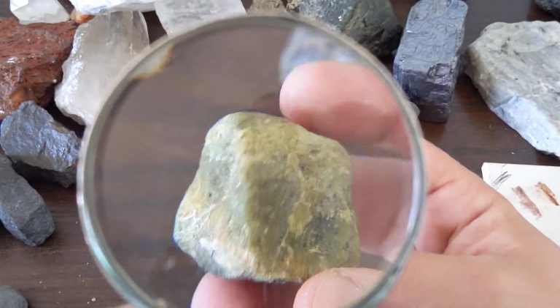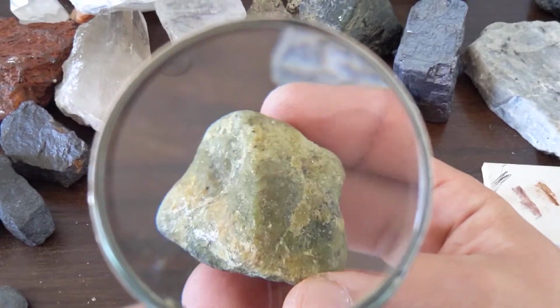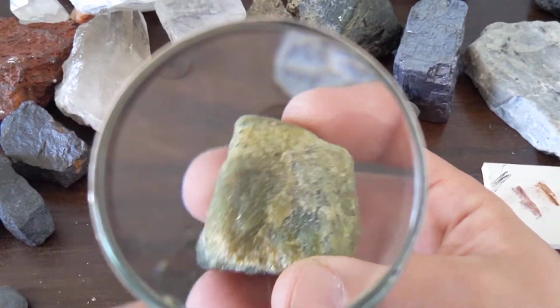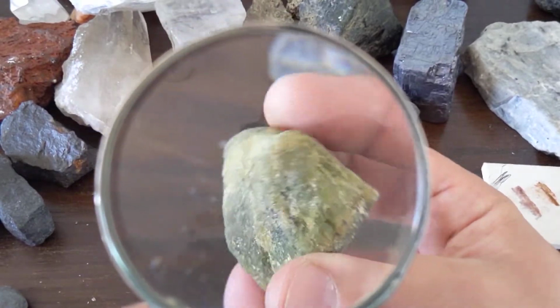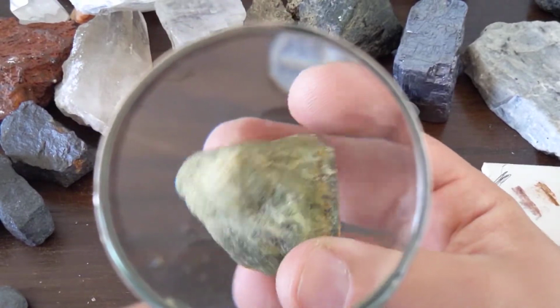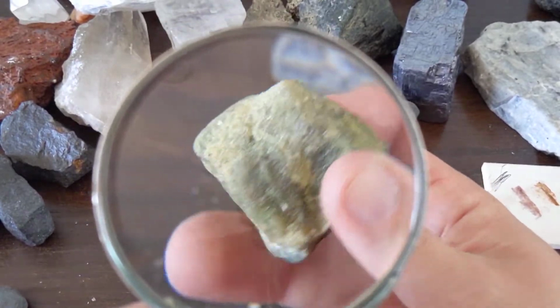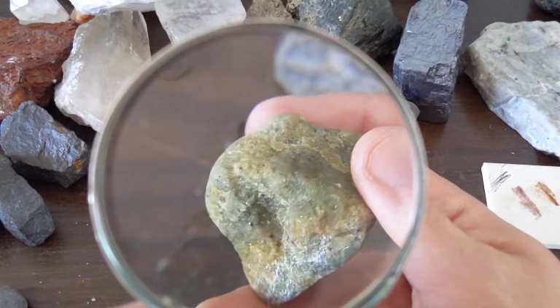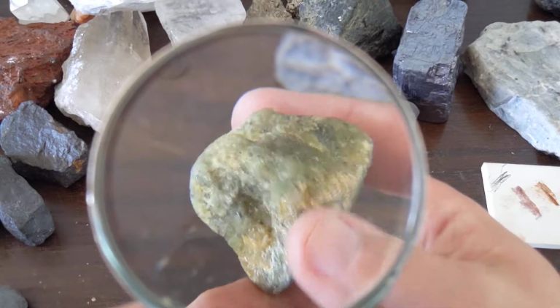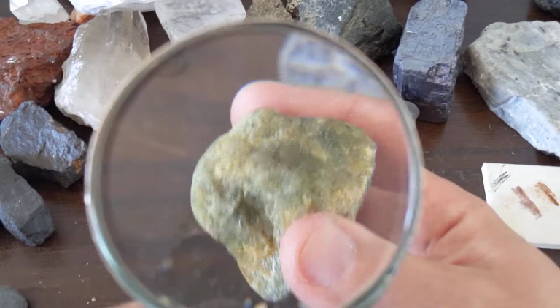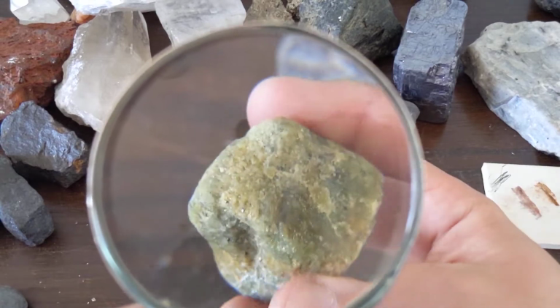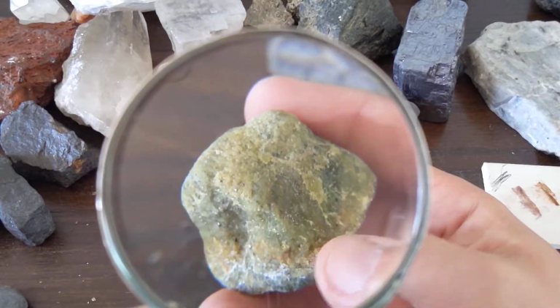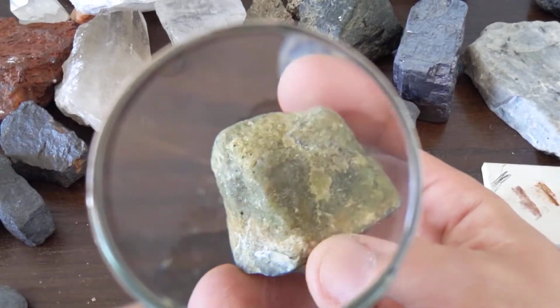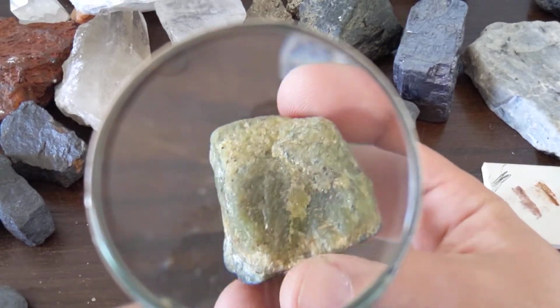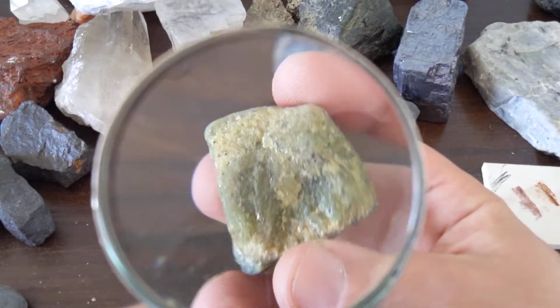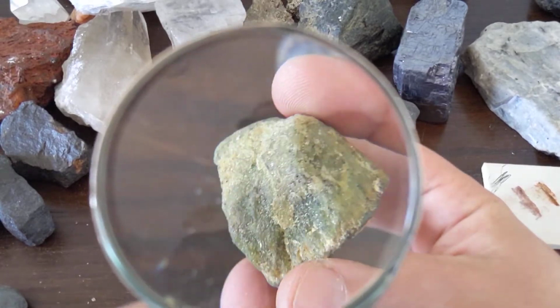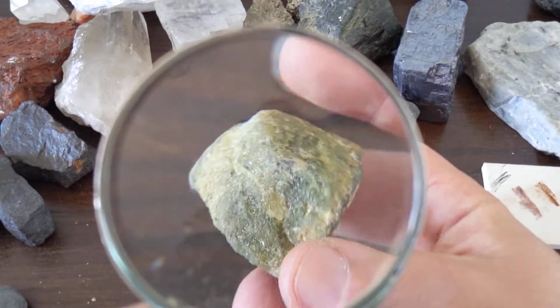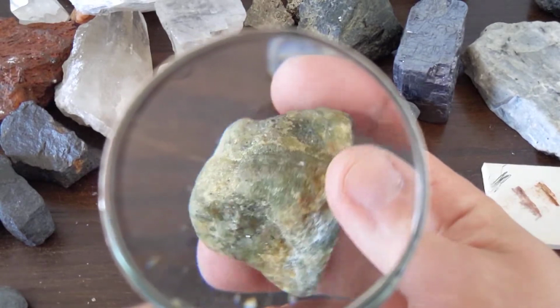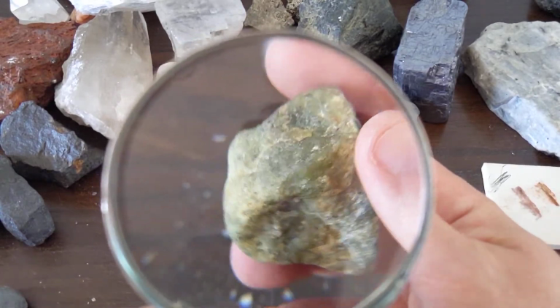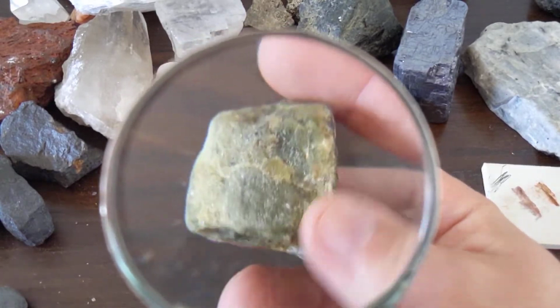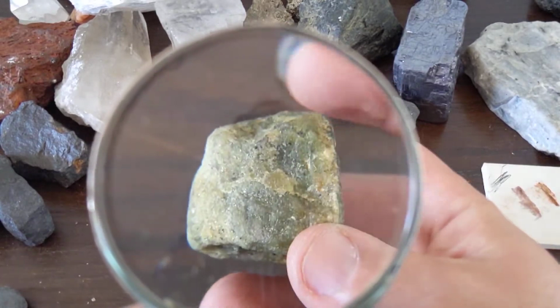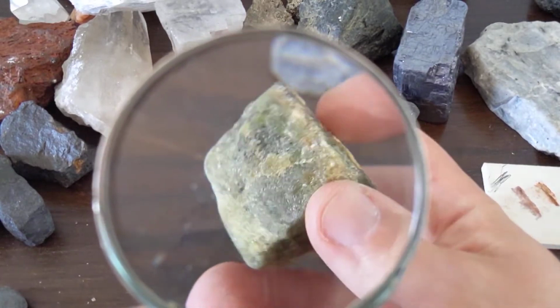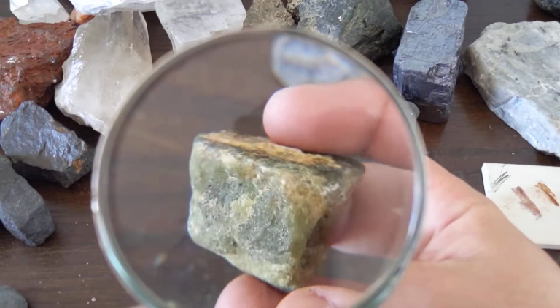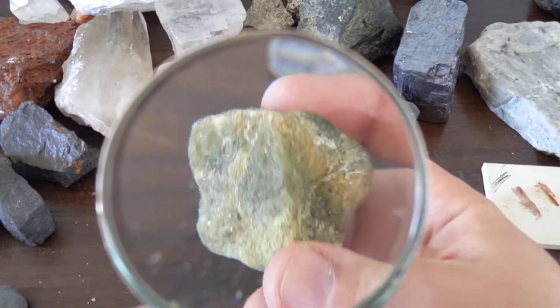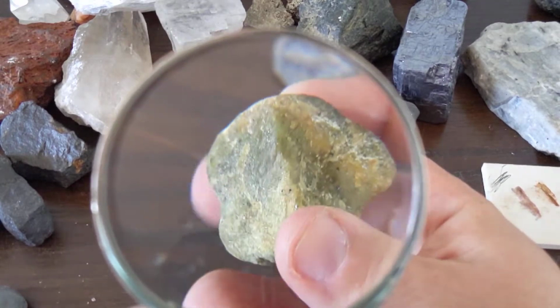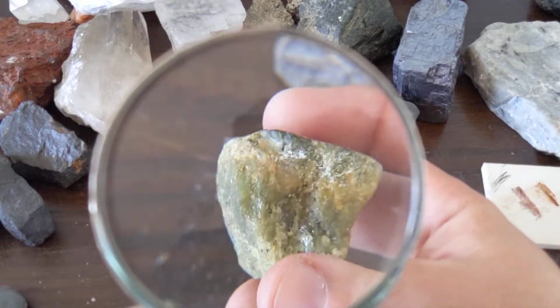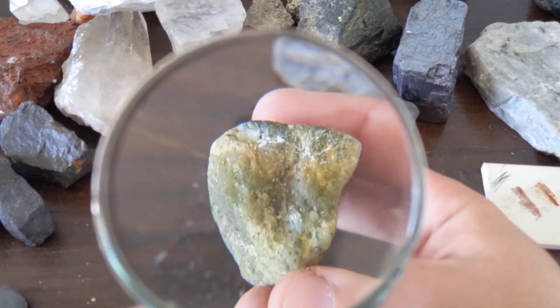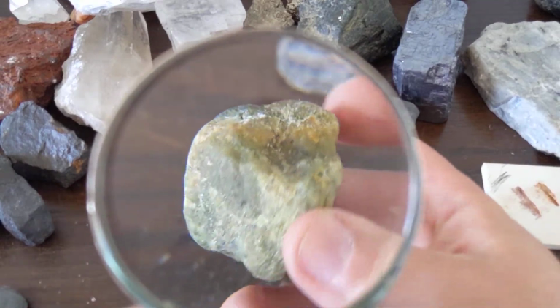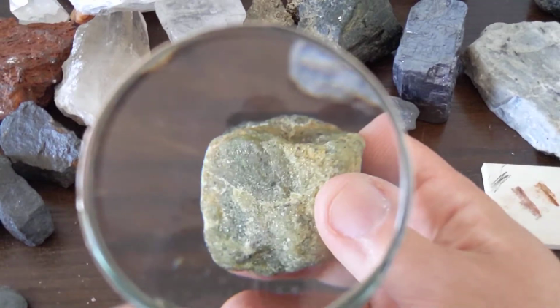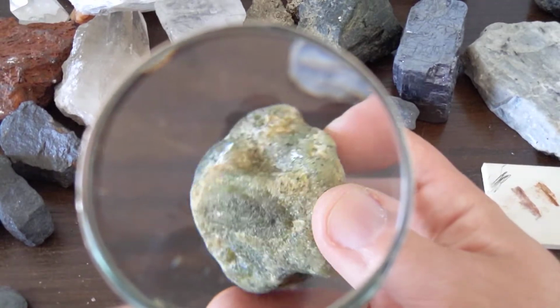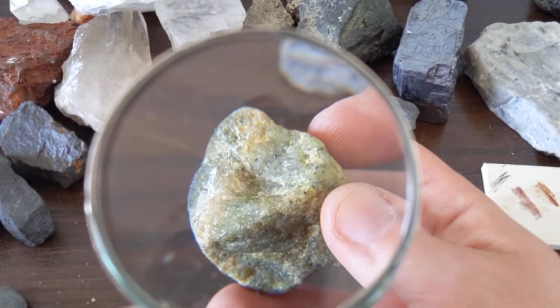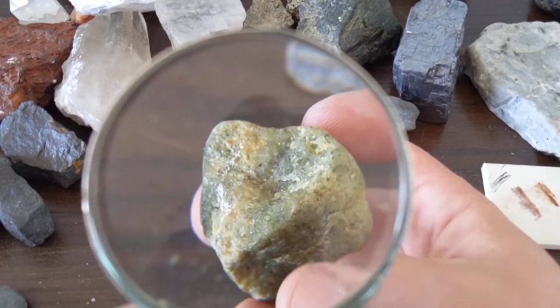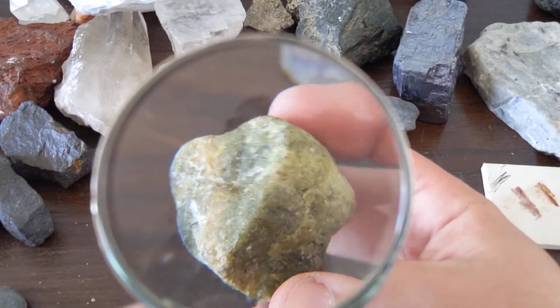Please go Google olivine. See if you can find pictures of it in meteorites. There are some really famous meteorites that are metallic and also have these crystals of green olivine in them.